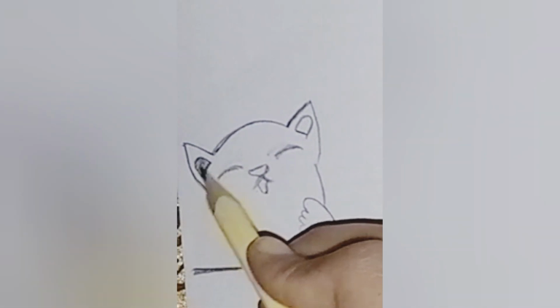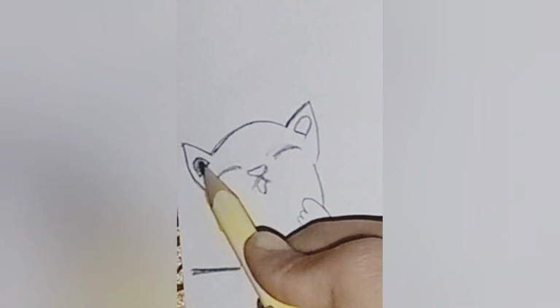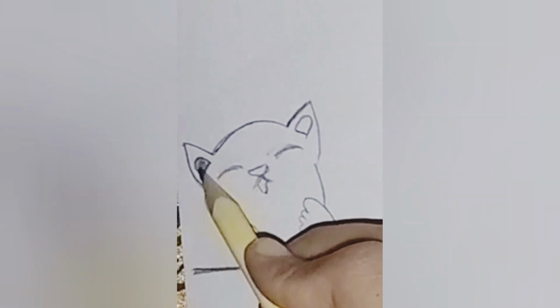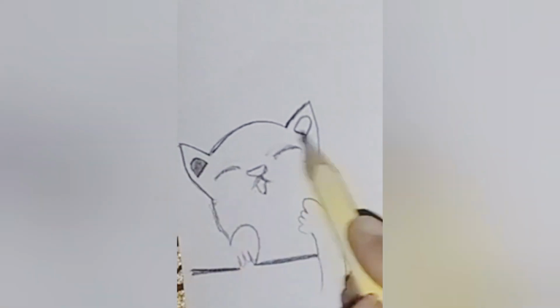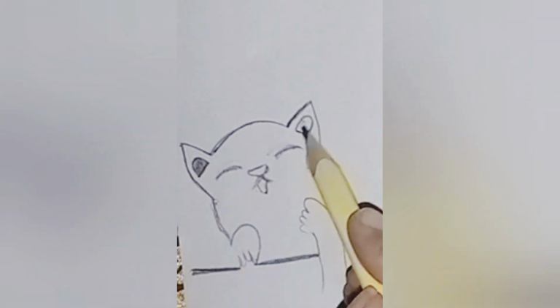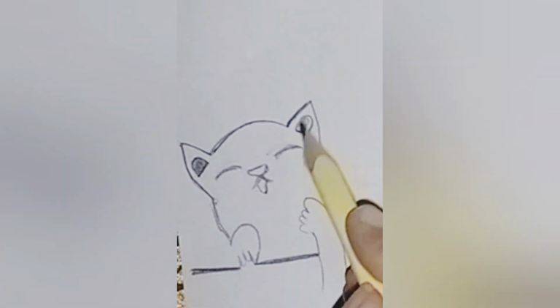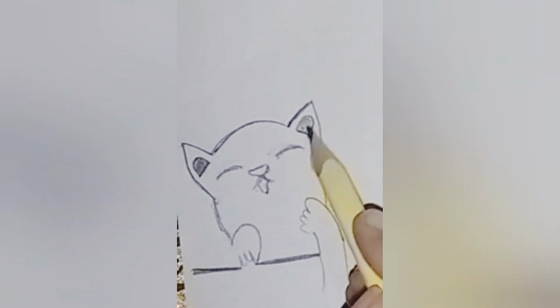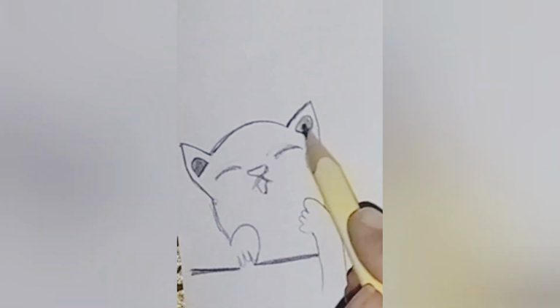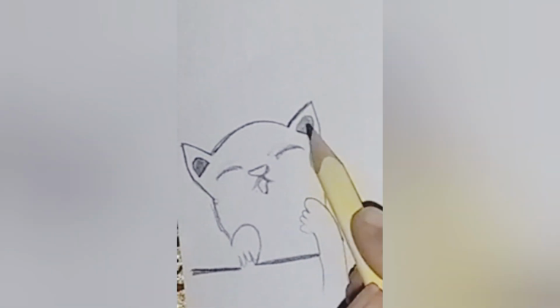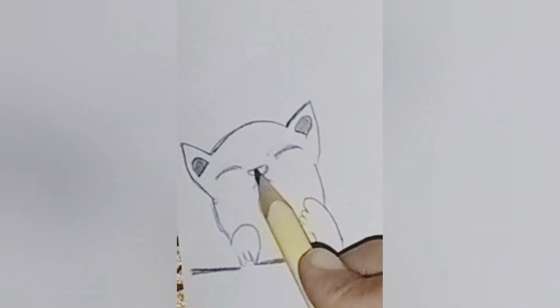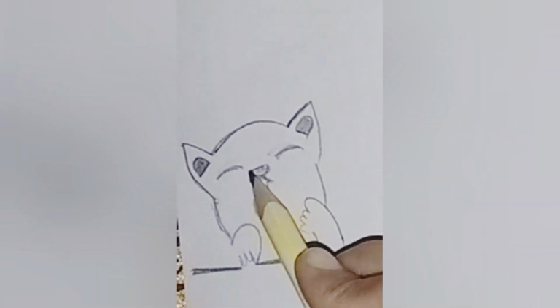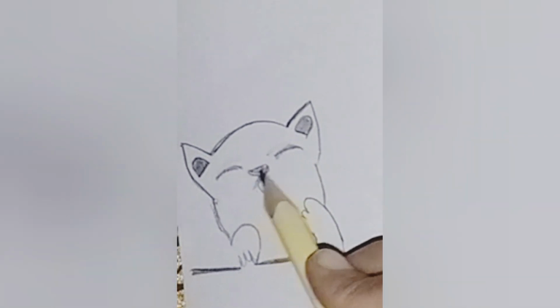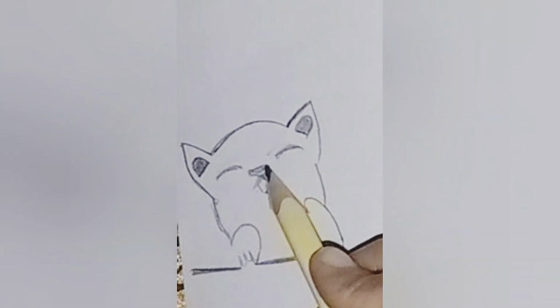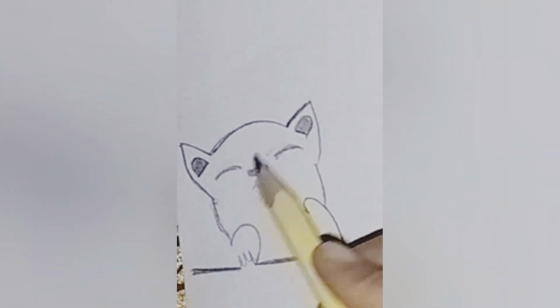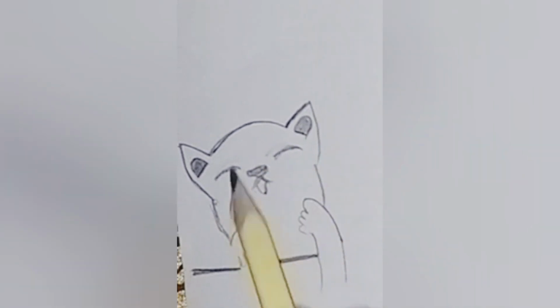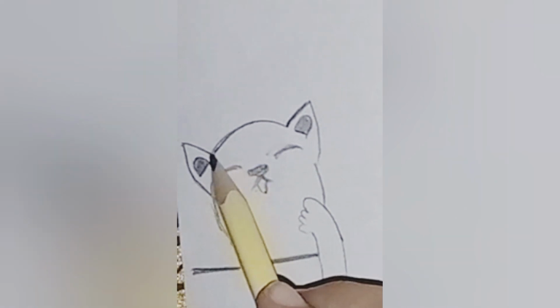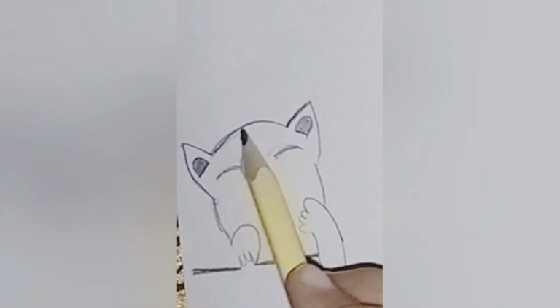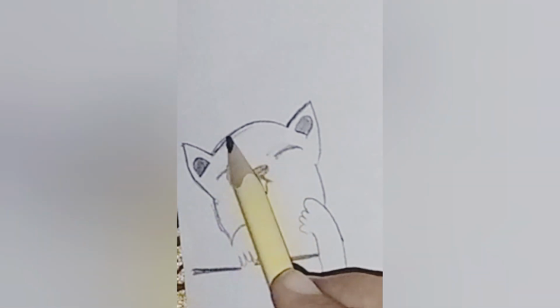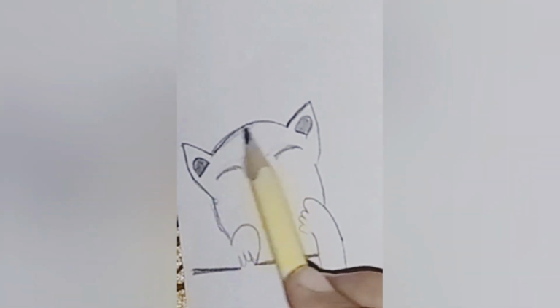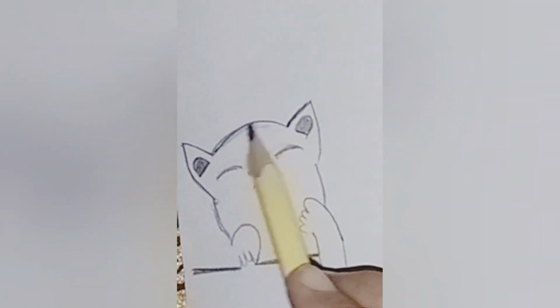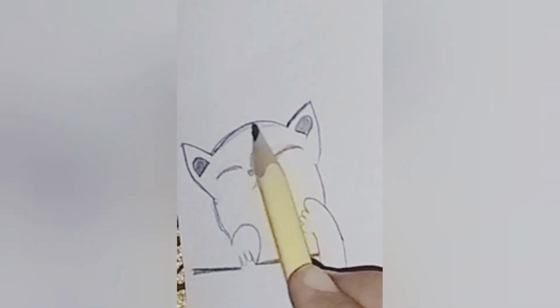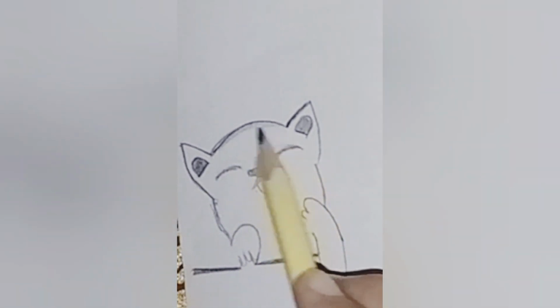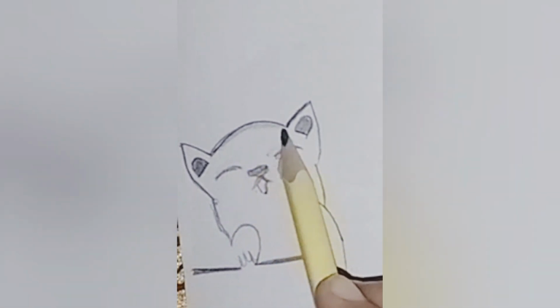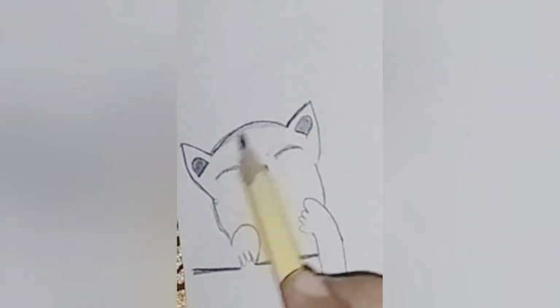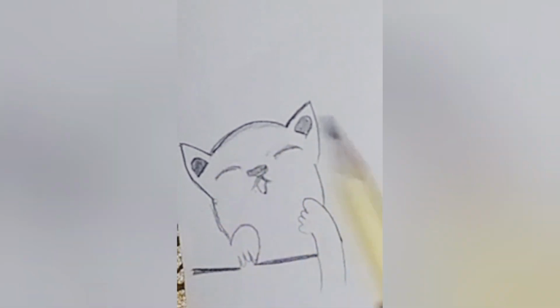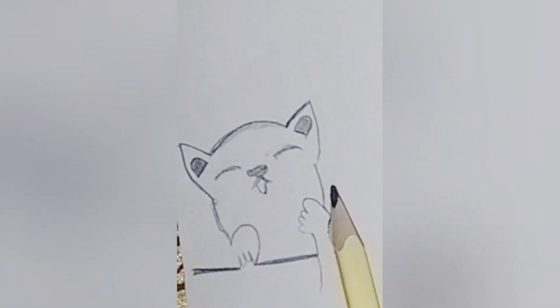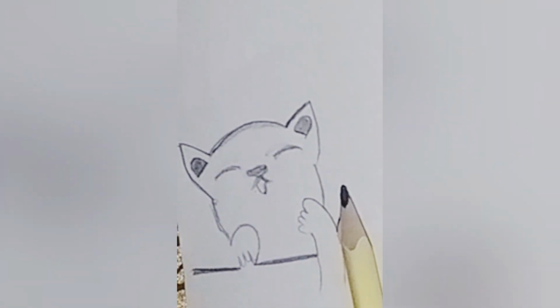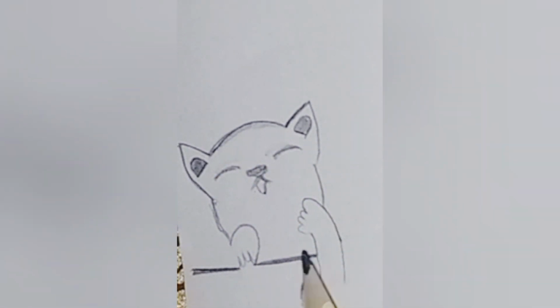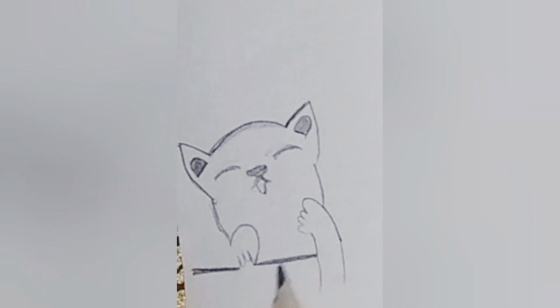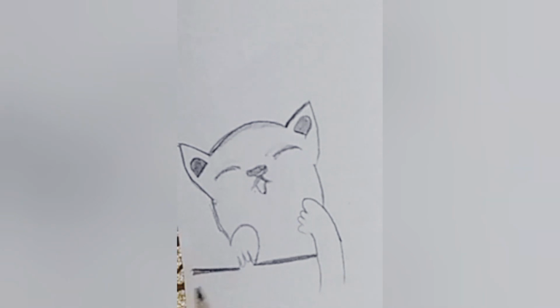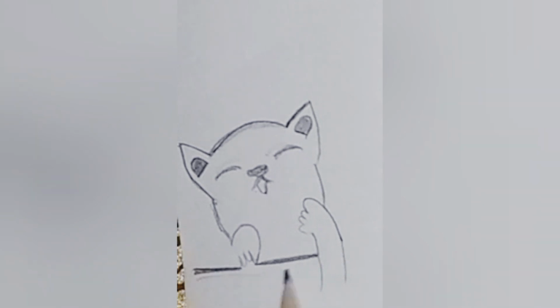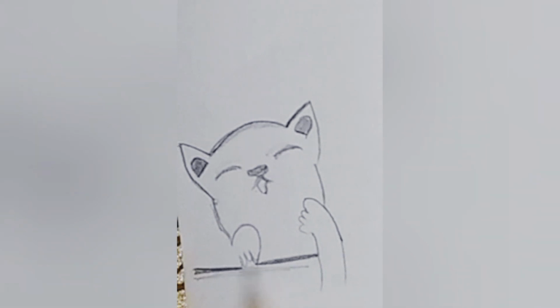No cat is complete without its signature whiskers. Using quick fluid strokes, add whiskers that dance across the canvas, adding a touch of playfulness to our creation.